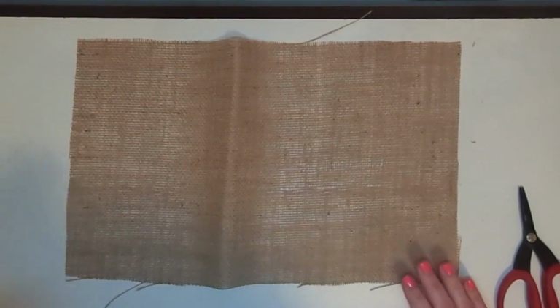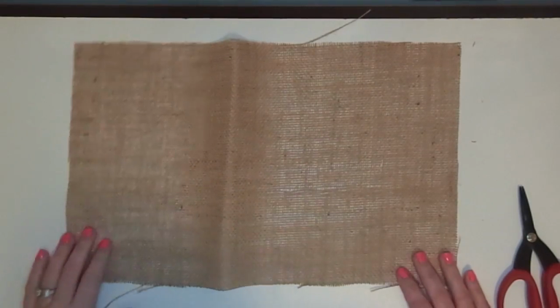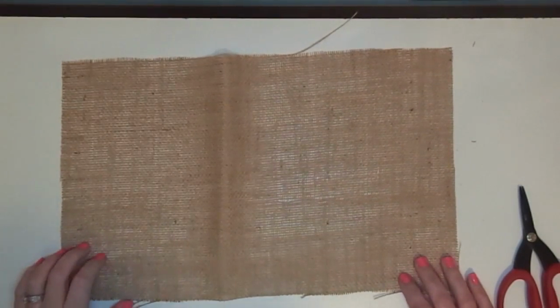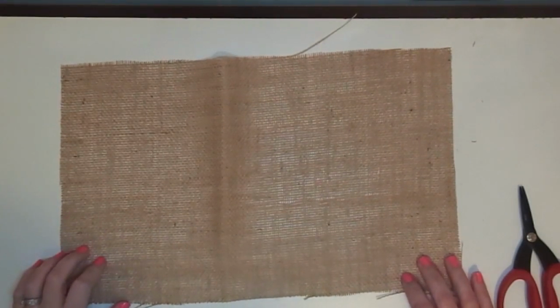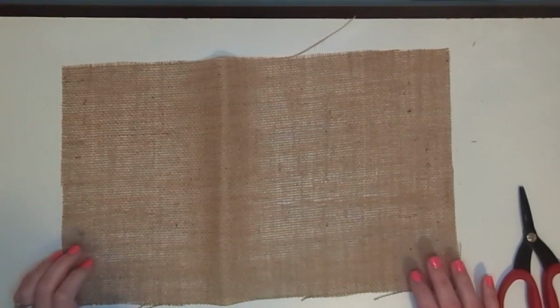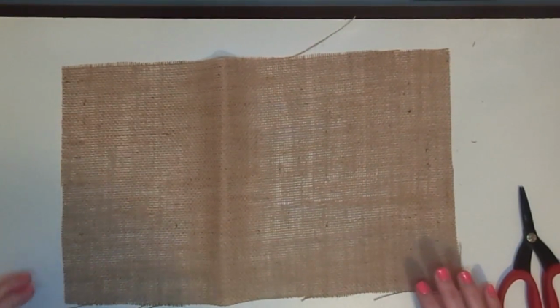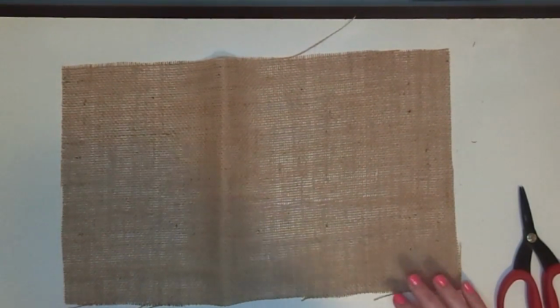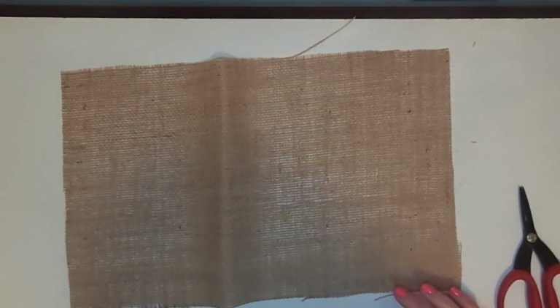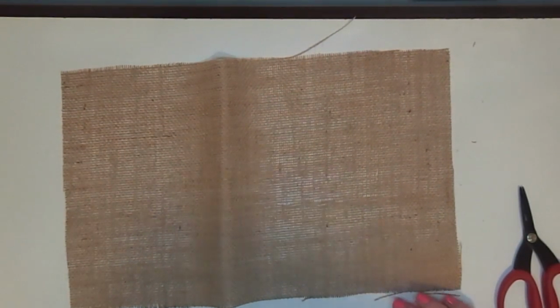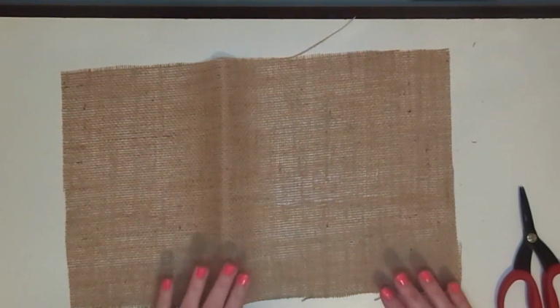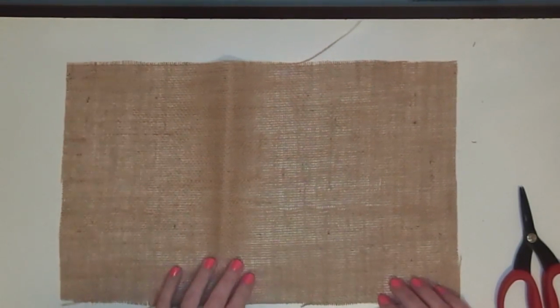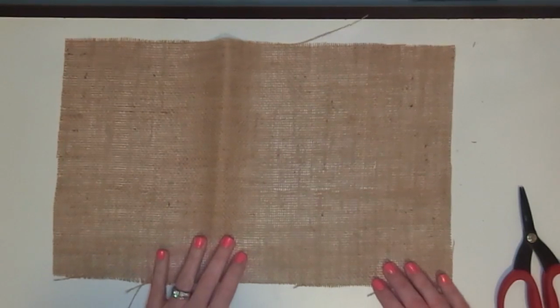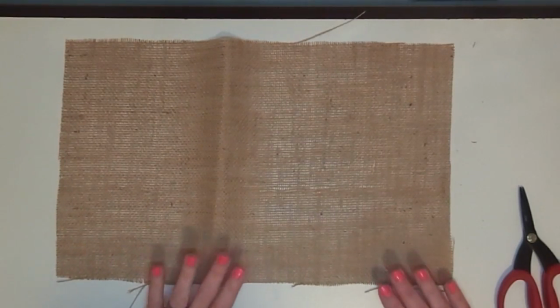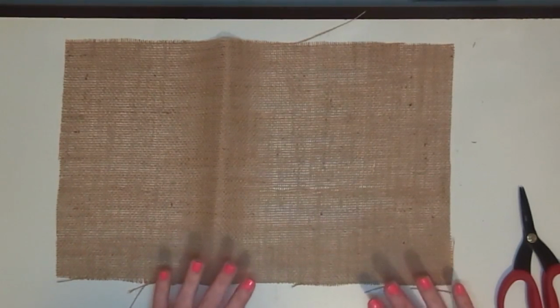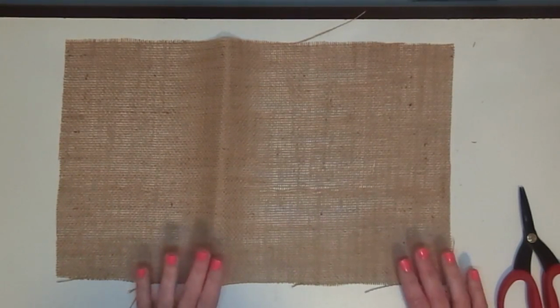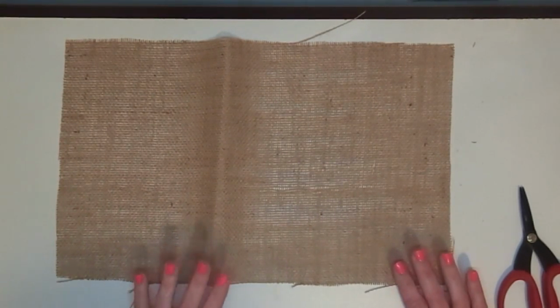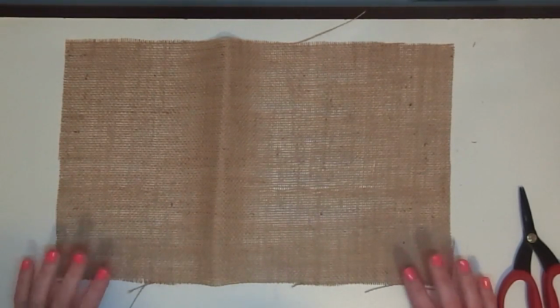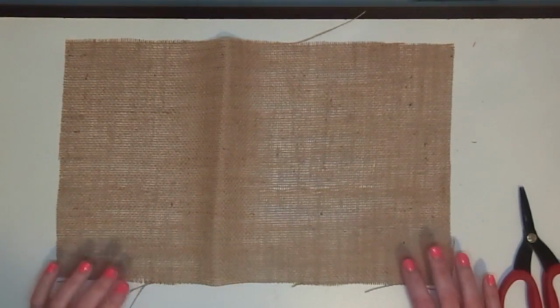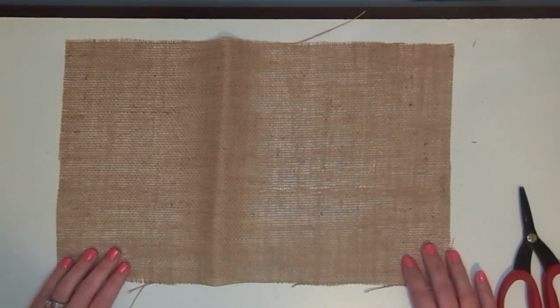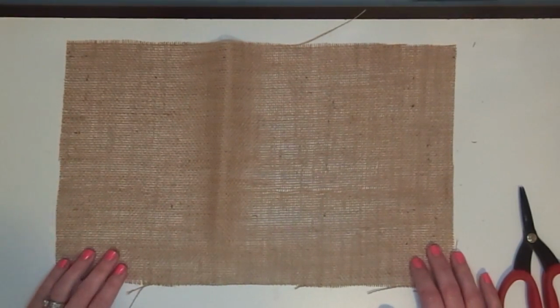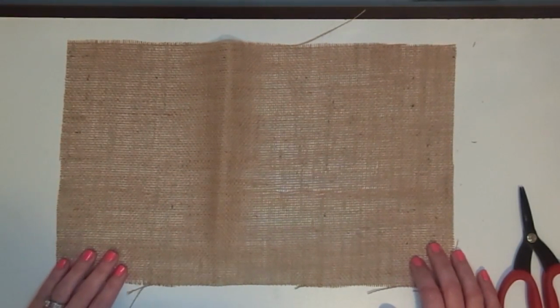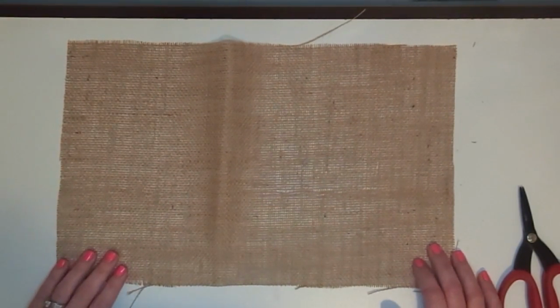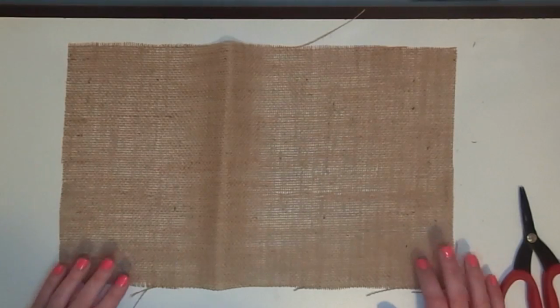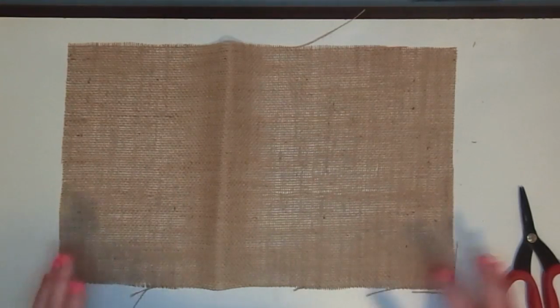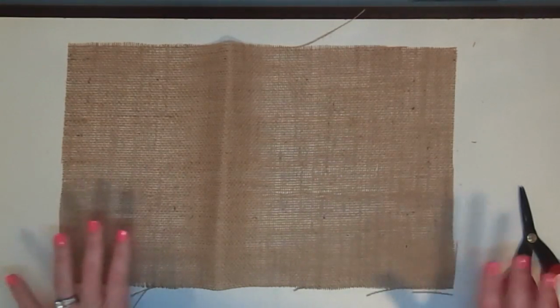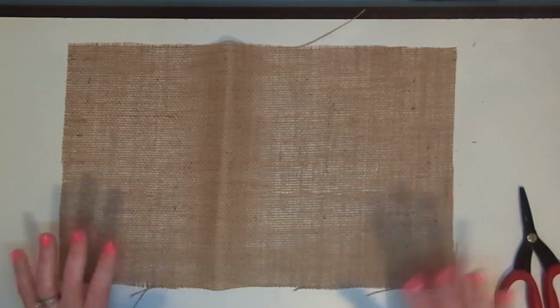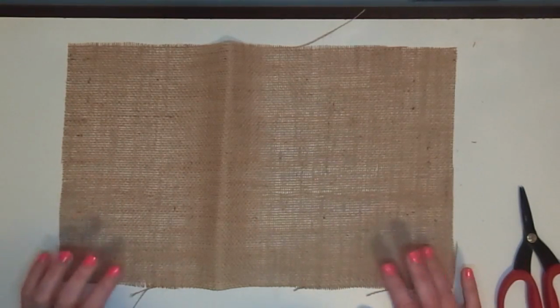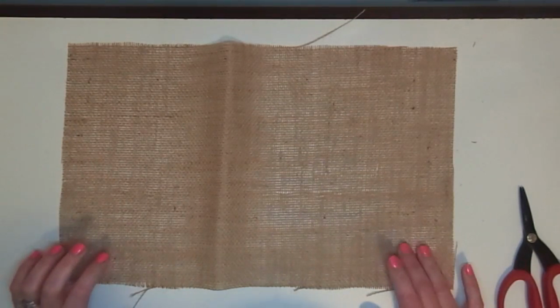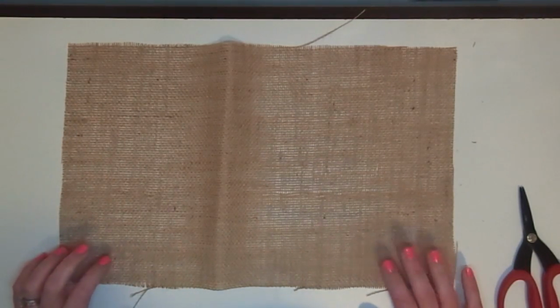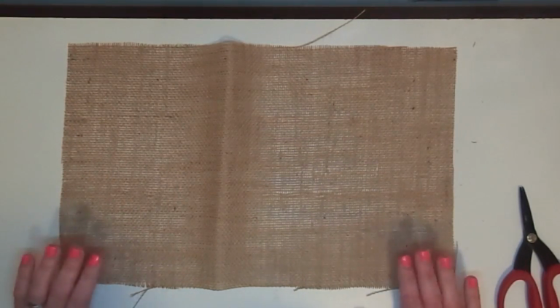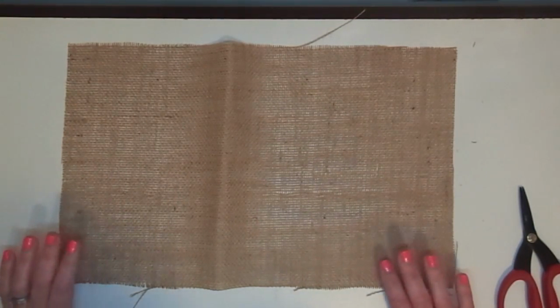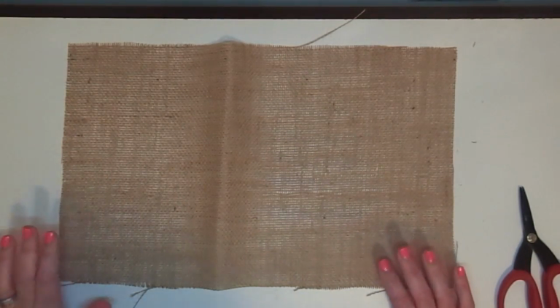Hey guys, it's Mae Mae and welcome to Freestyle Friday. I want to show you another pillow project. On Wednesday I showed you a pillow project for my bed — I told you I was kind of updating my room and wanted to take you guys along as I did that.